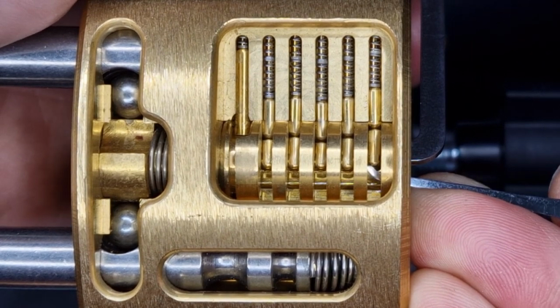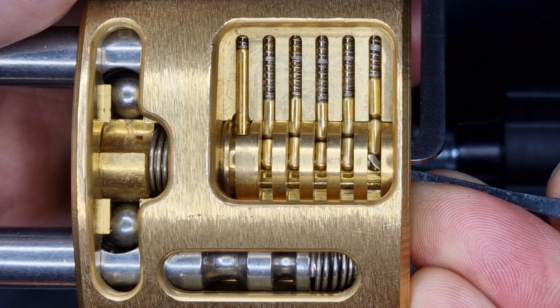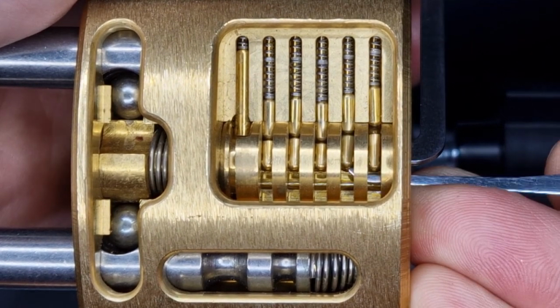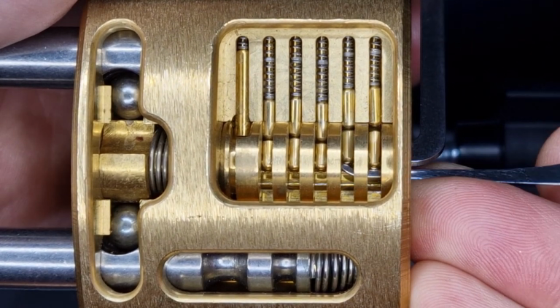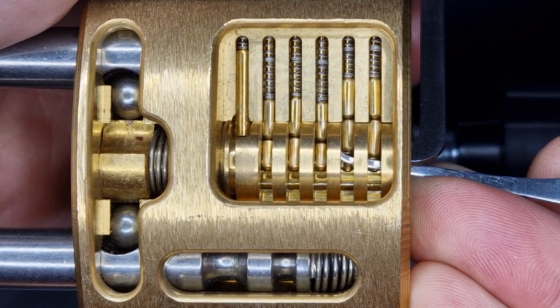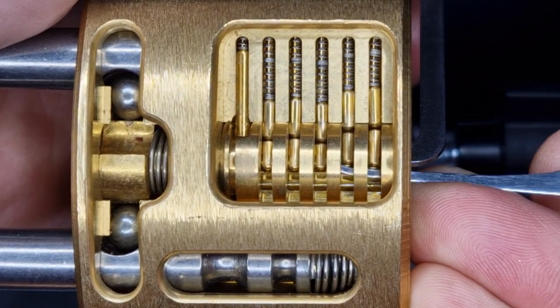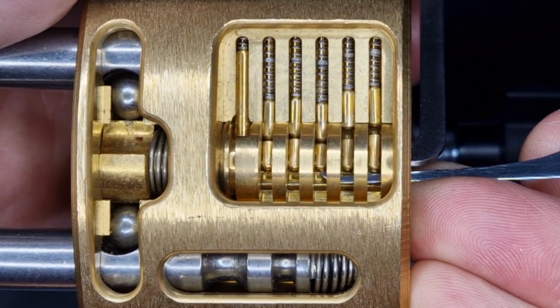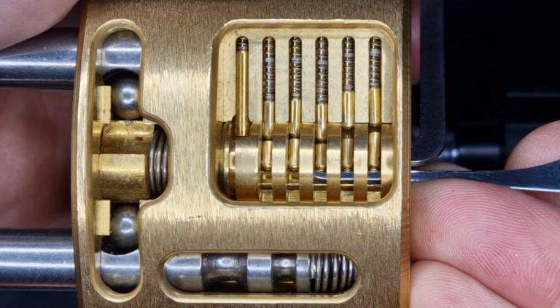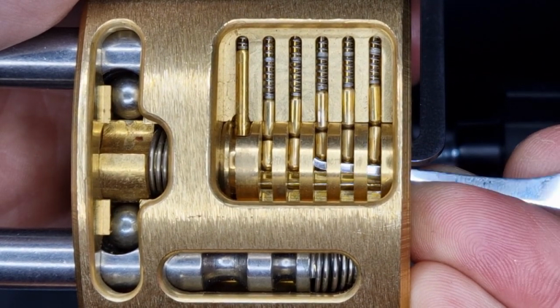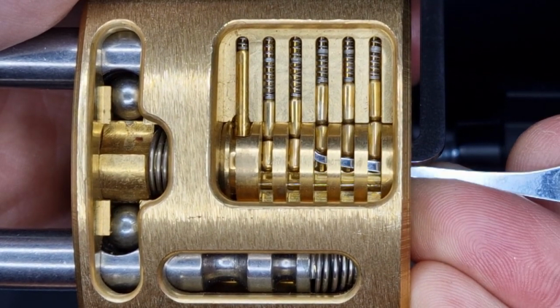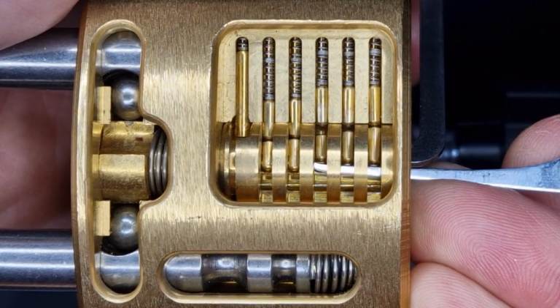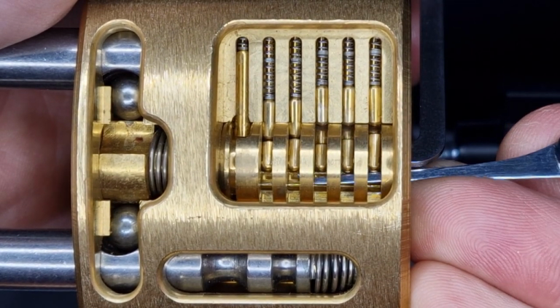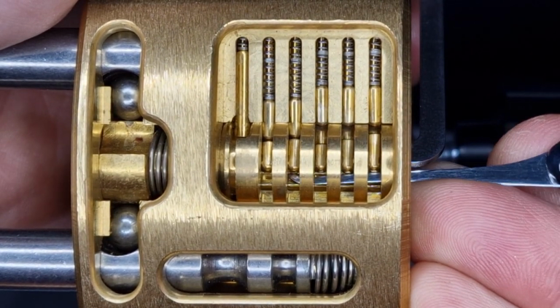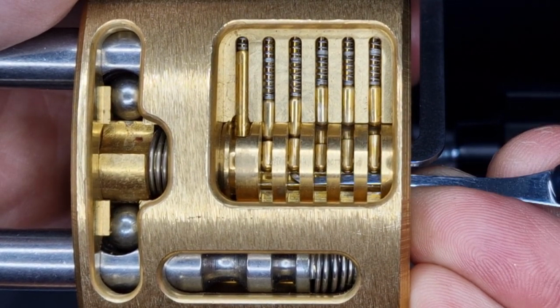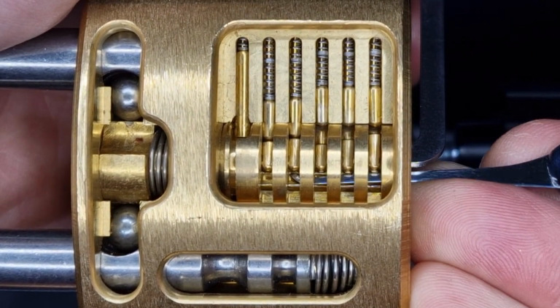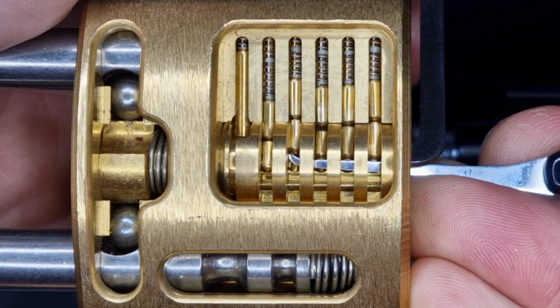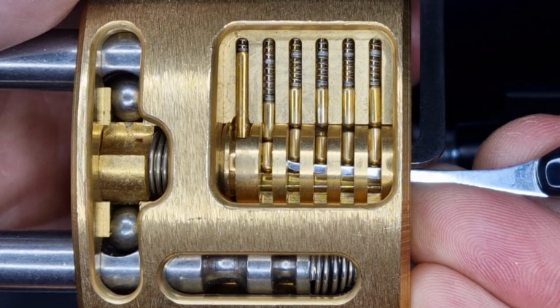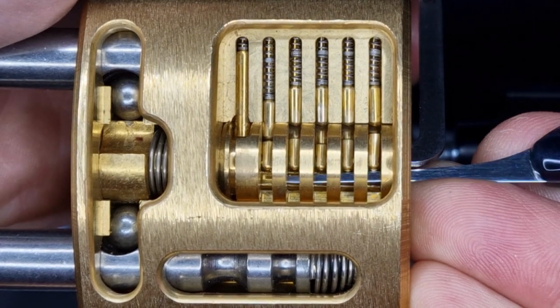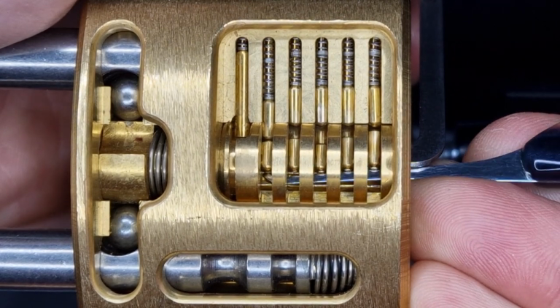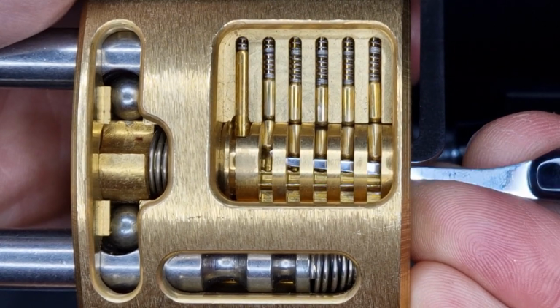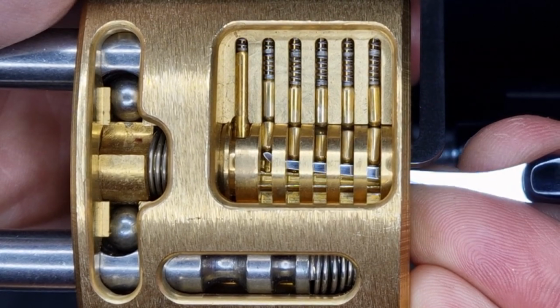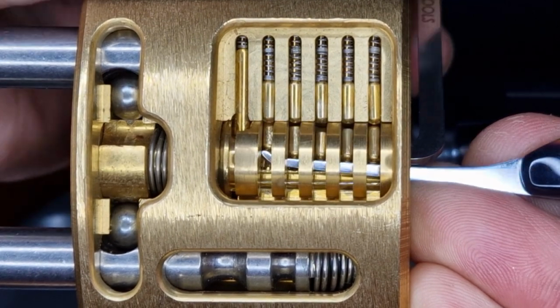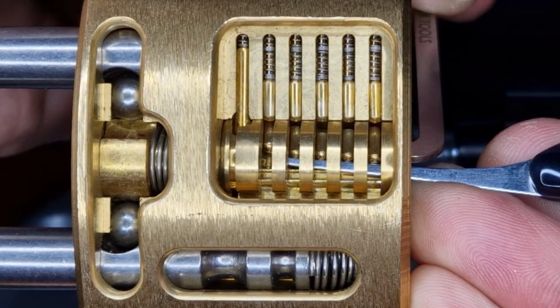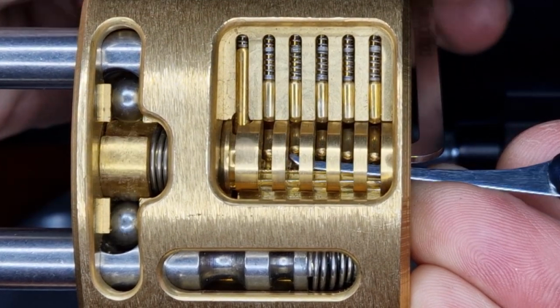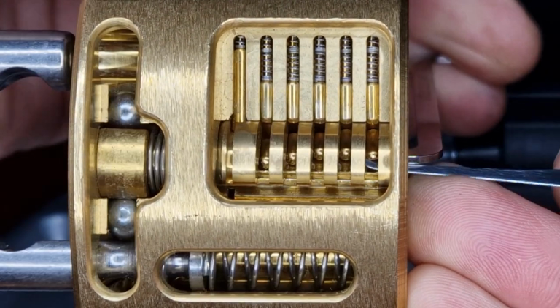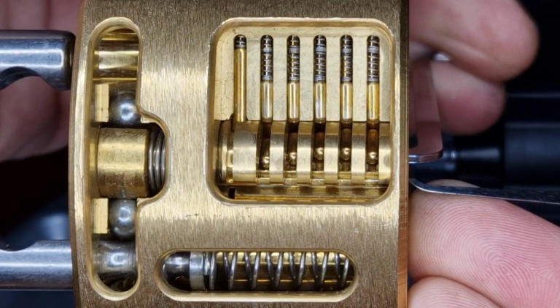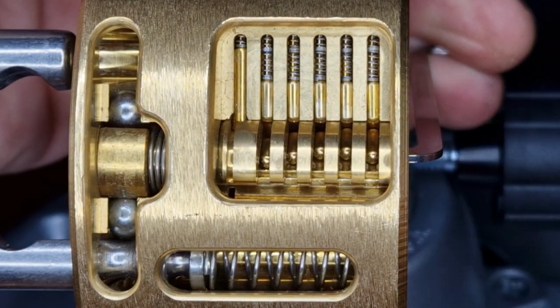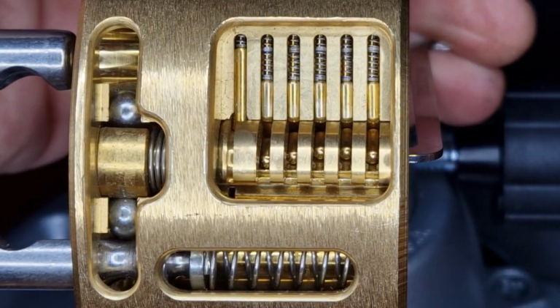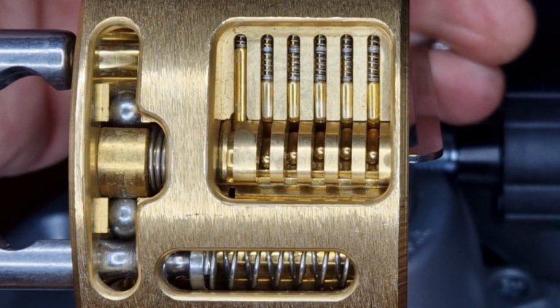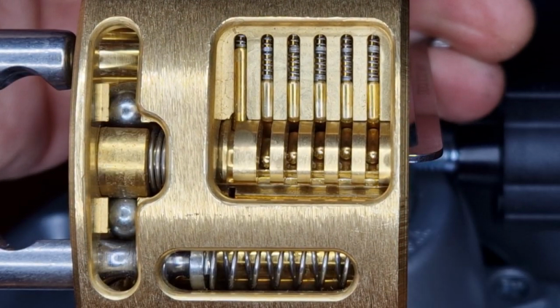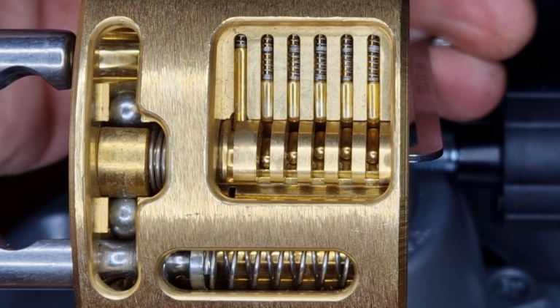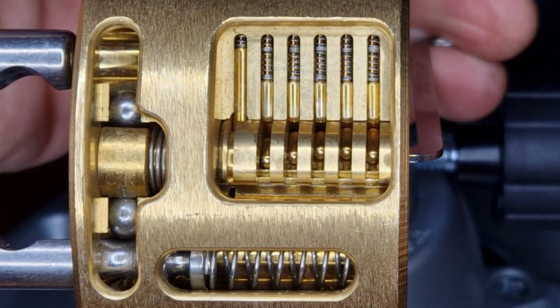Fortunately the binding order on this lock is just one, two, three, four, five, so it does make it nice and easy to pick. And there we go — the shackle pop again.